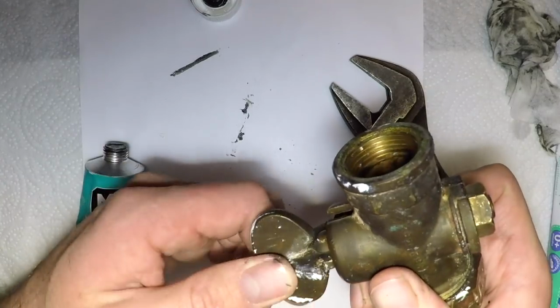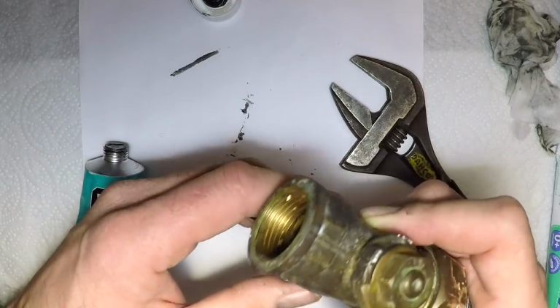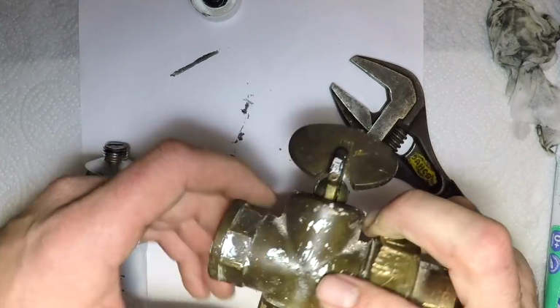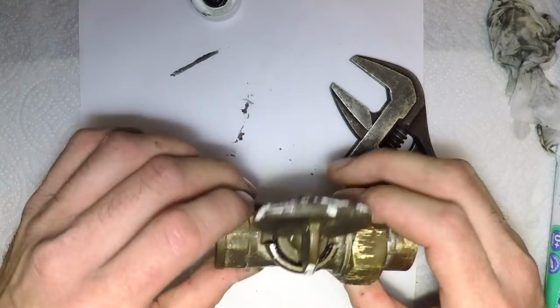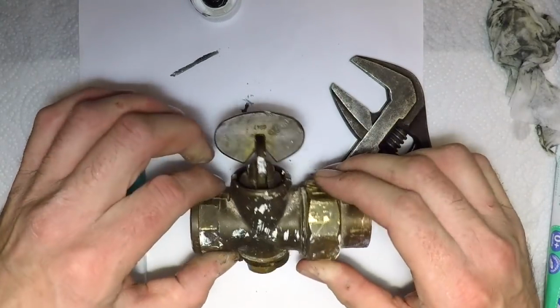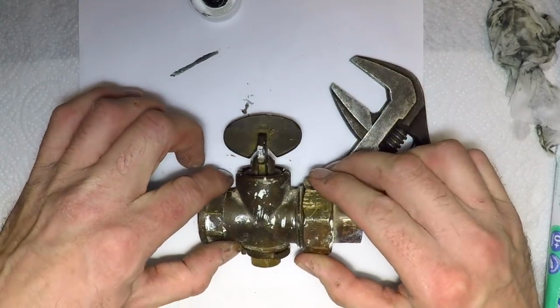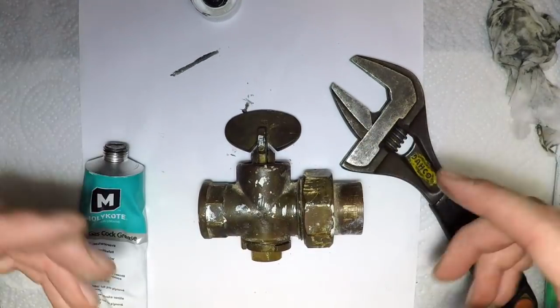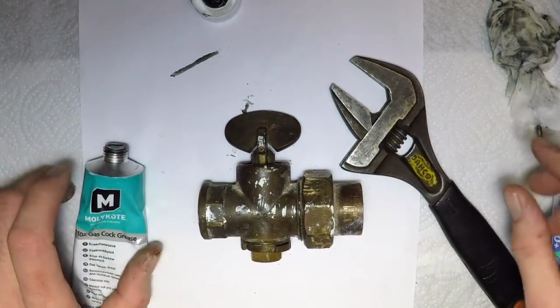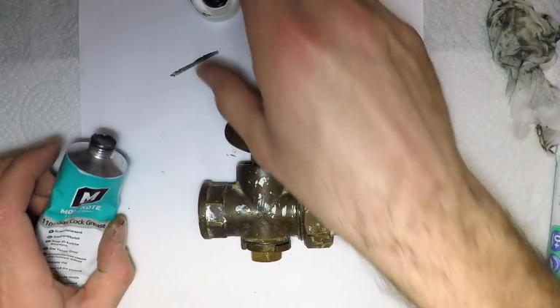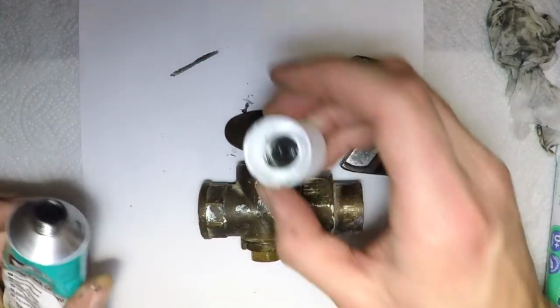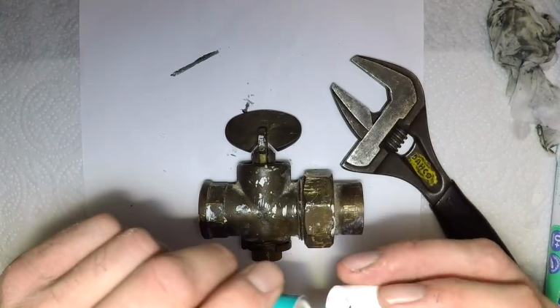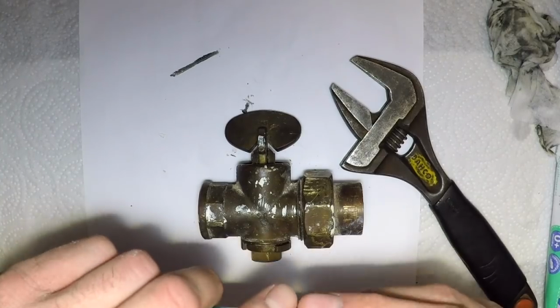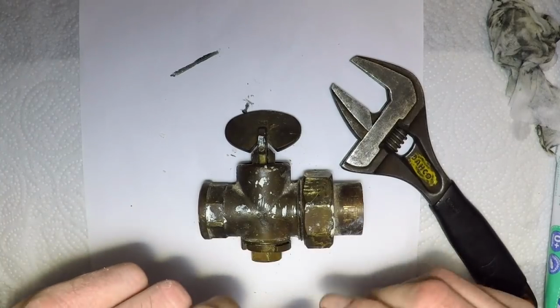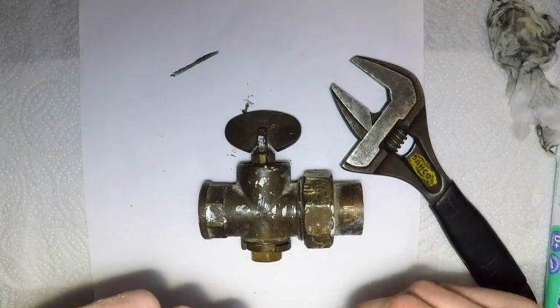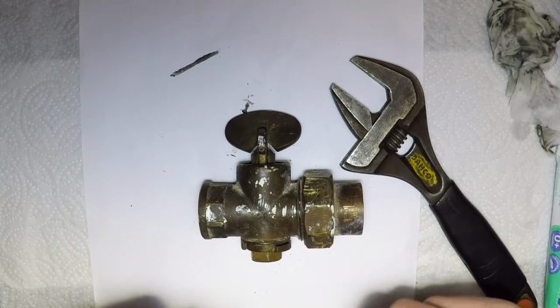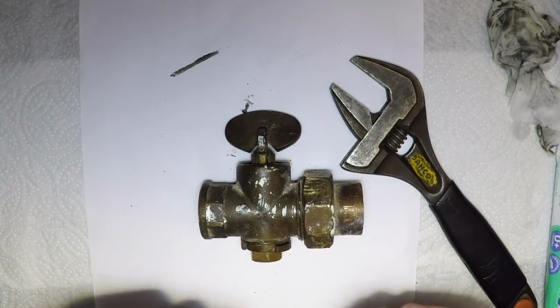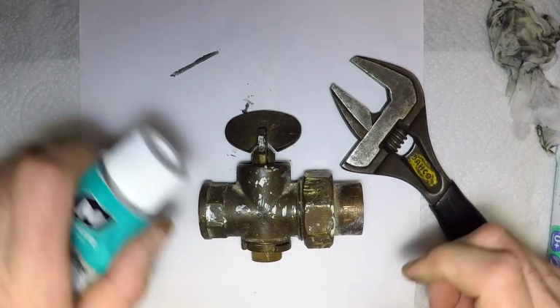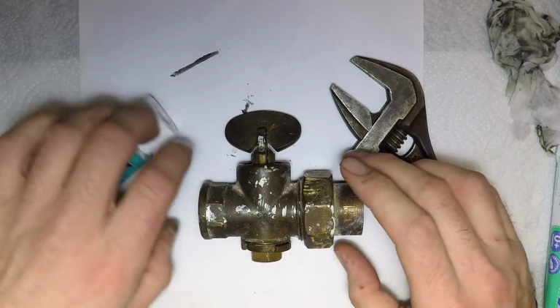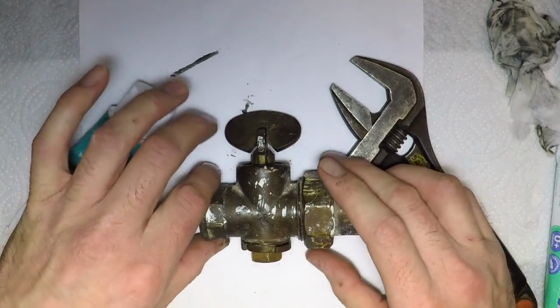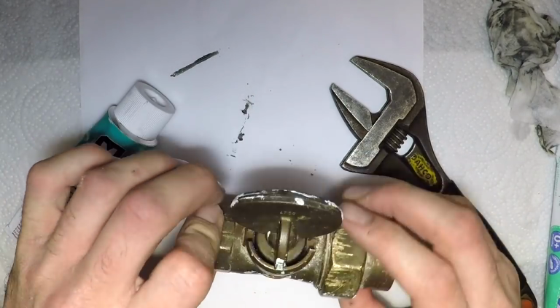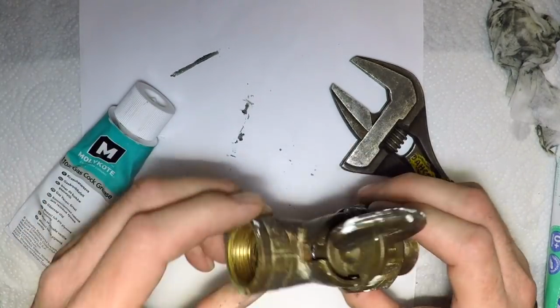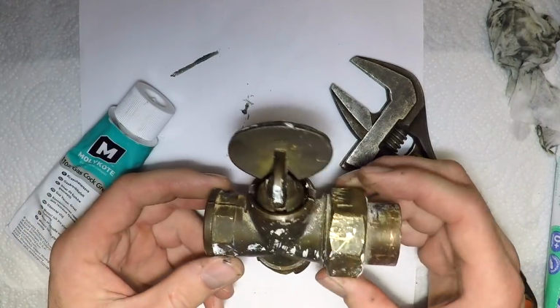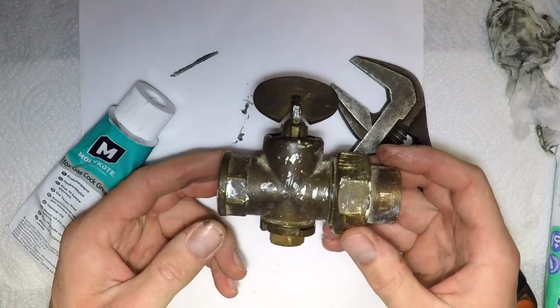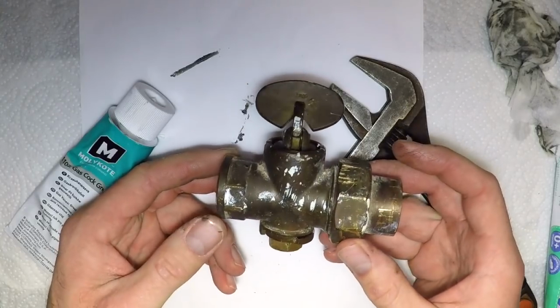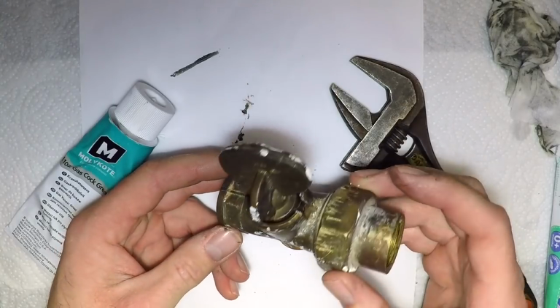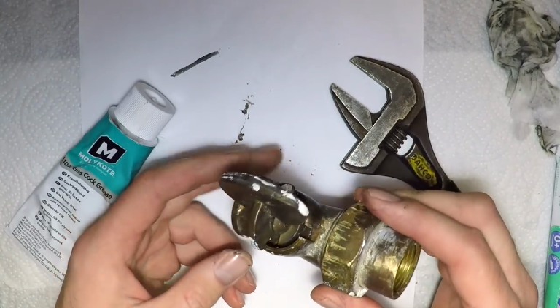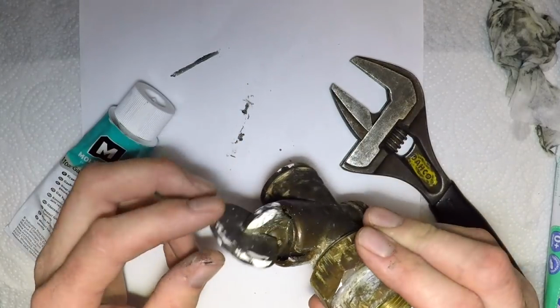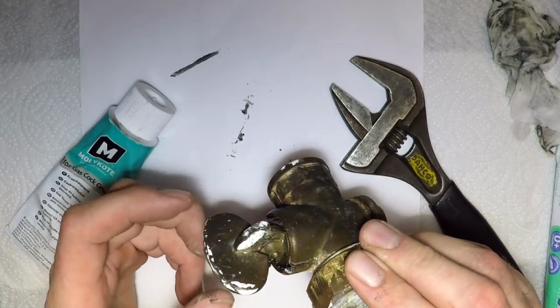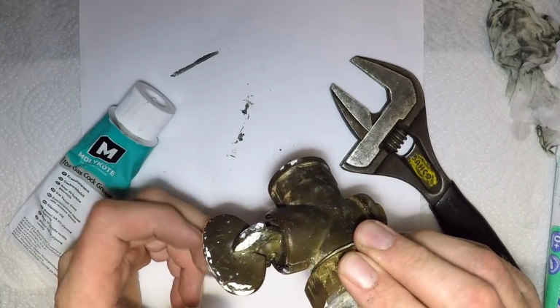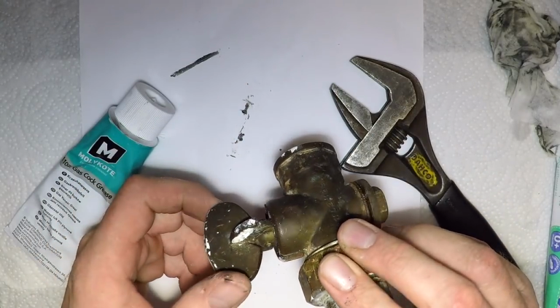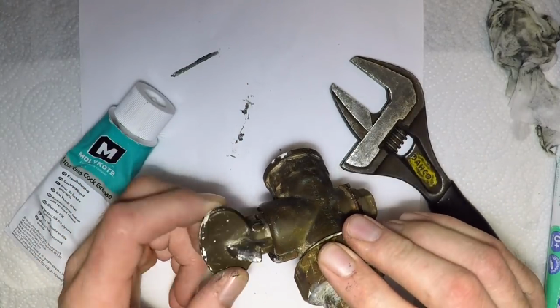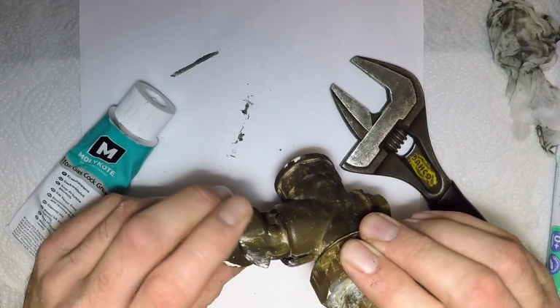On the particular job you've seen me do this on, I had a half millibar drop. I re-greased that plug, cleaned the valve, re-greased the plug, refitted it, and after testing there was zero drop. I tested it twice — no drop.